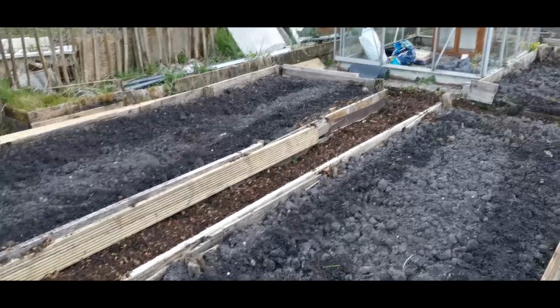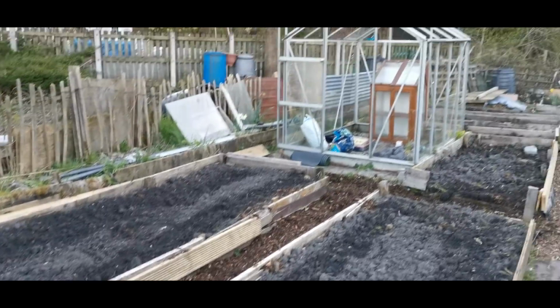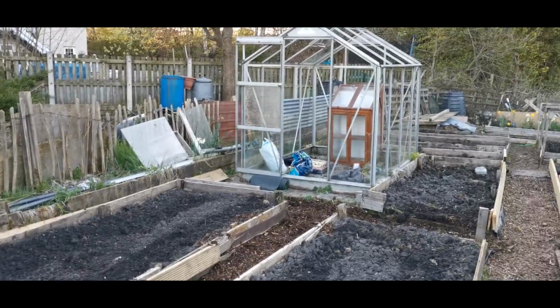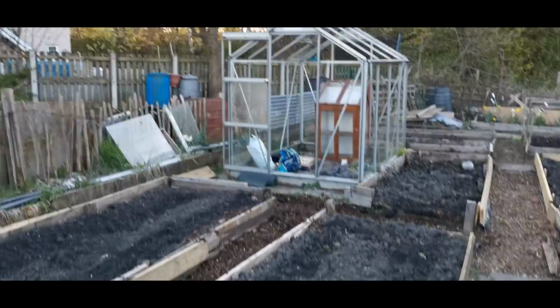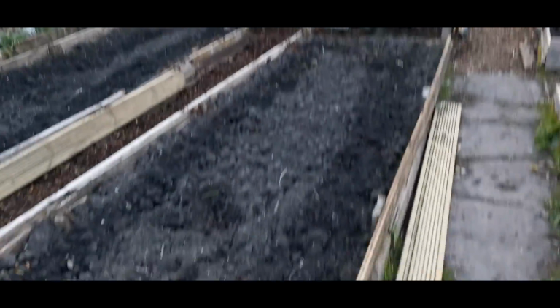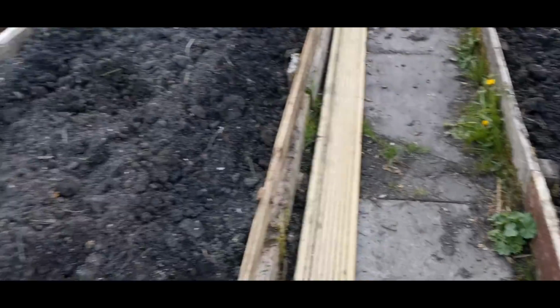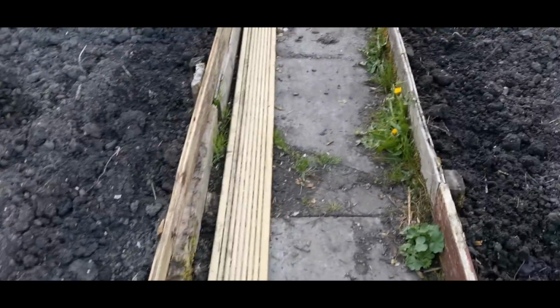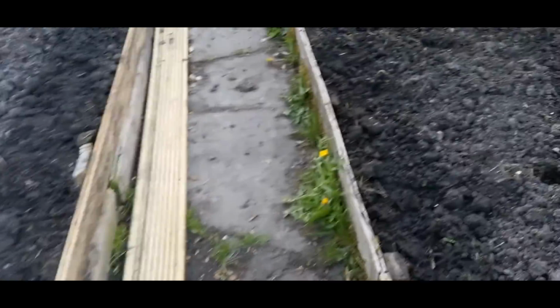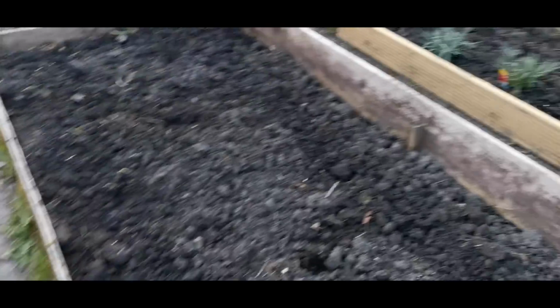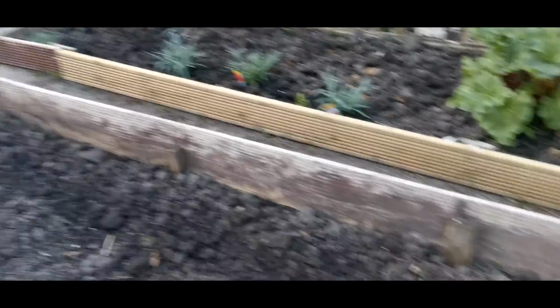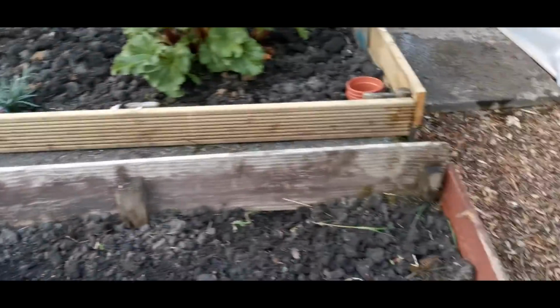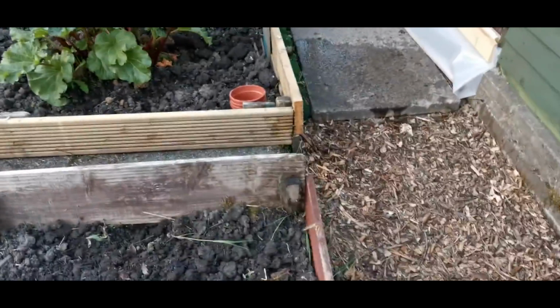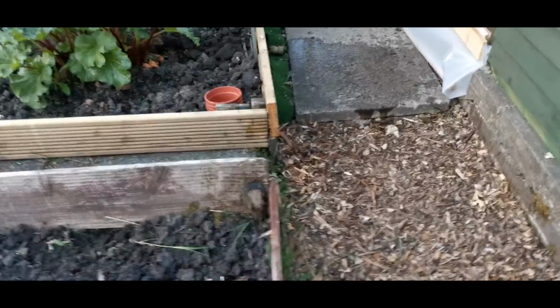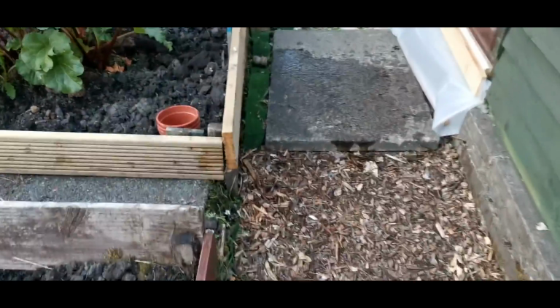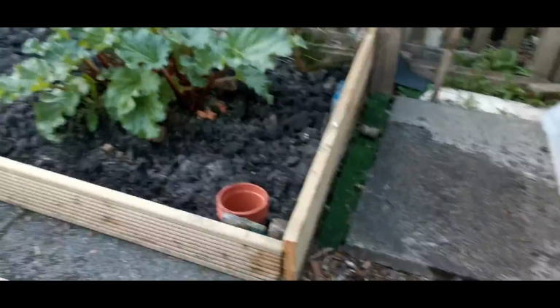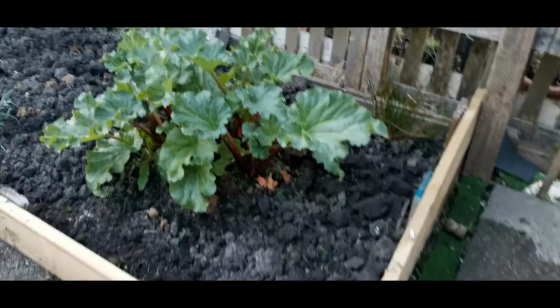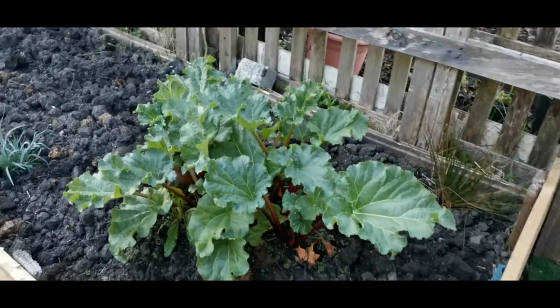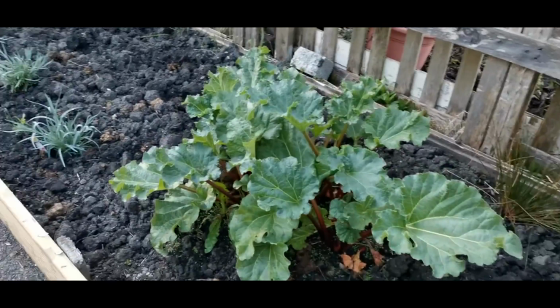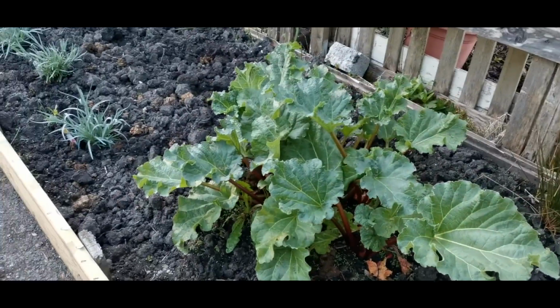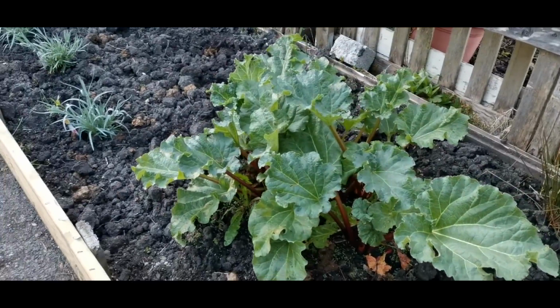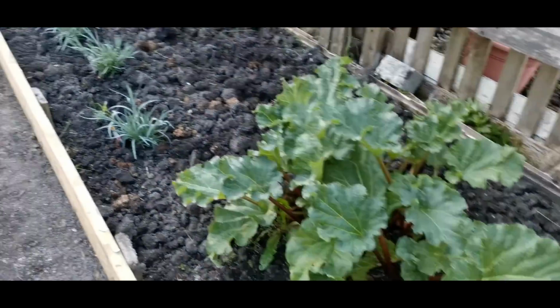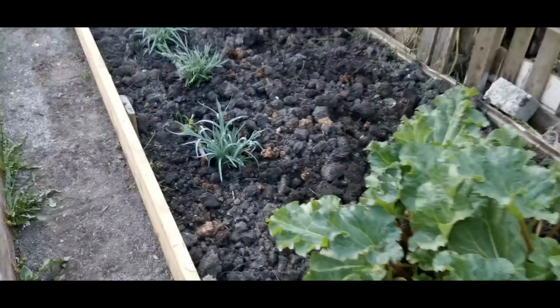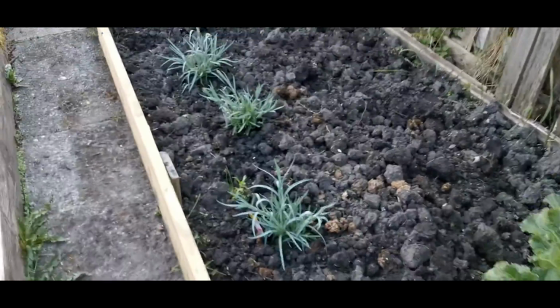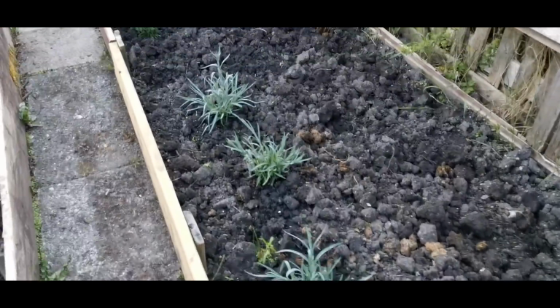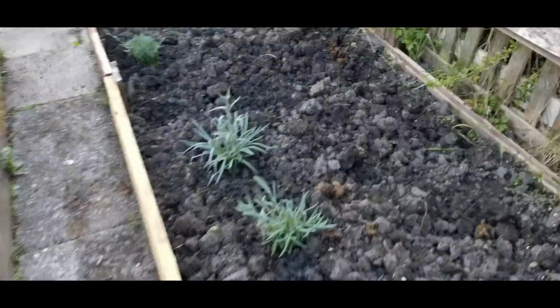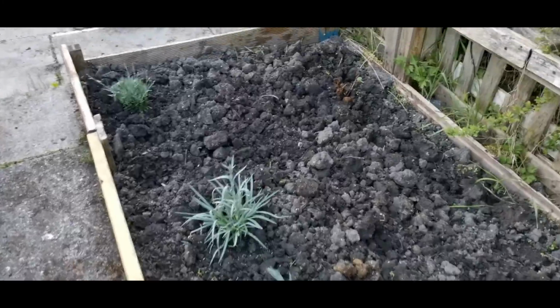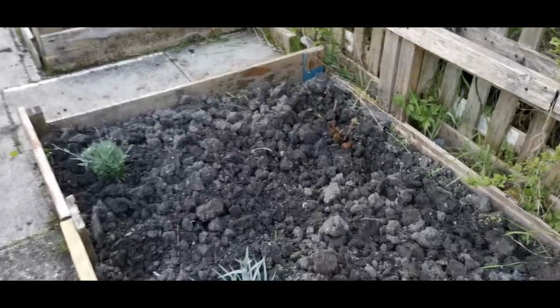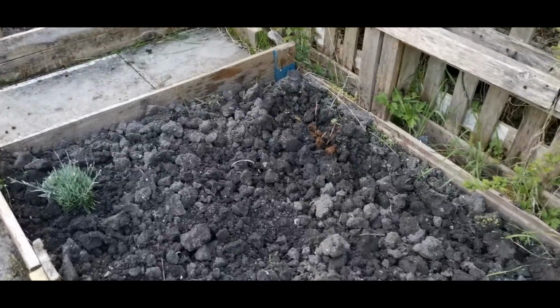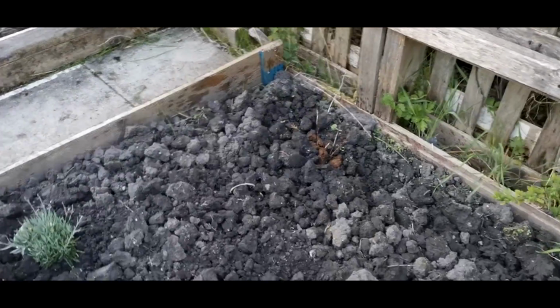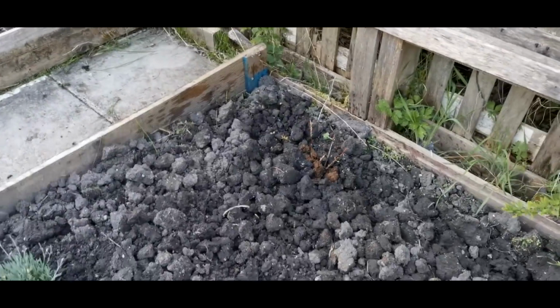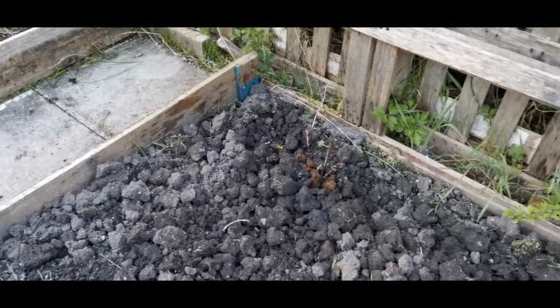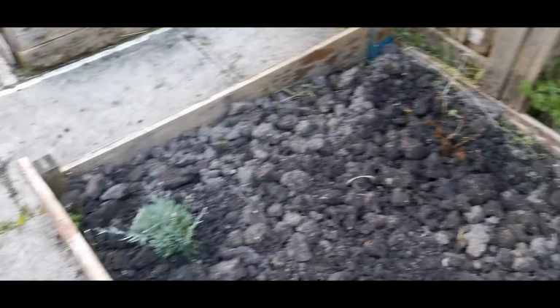As you can see the greenhouse is still to be done. But the rhubarb is coming right on. Blueberry not so much.